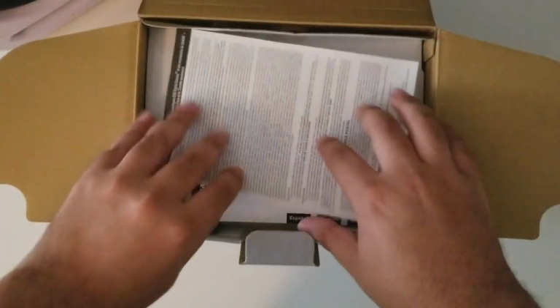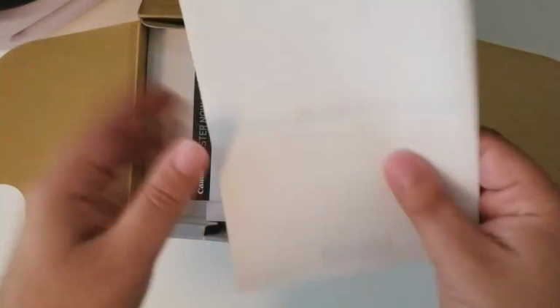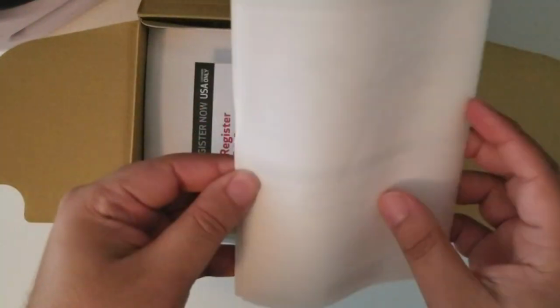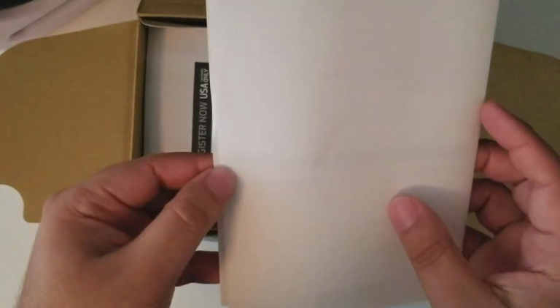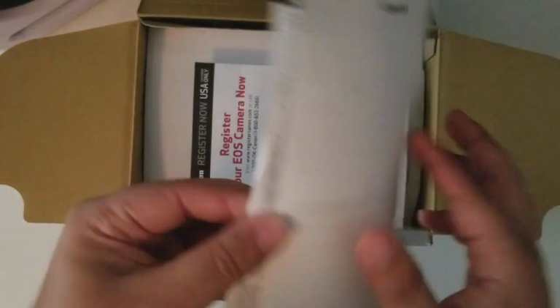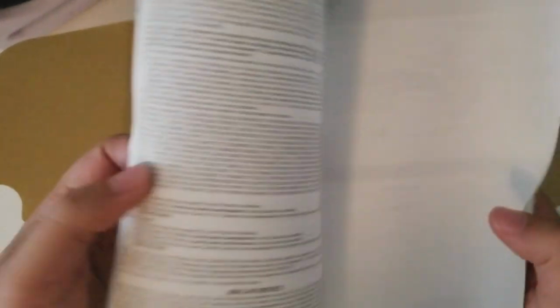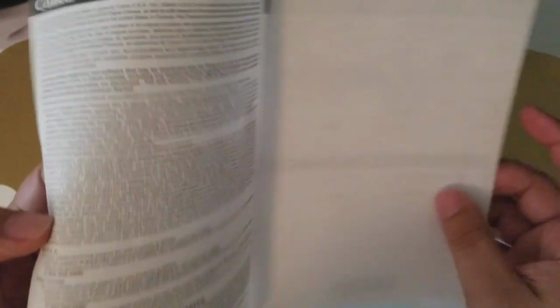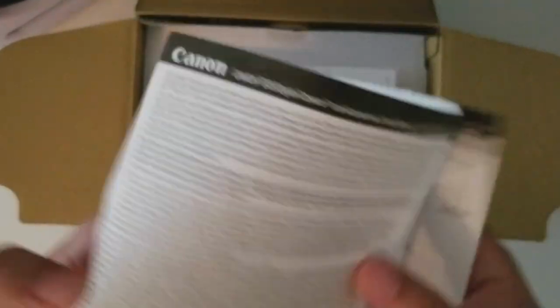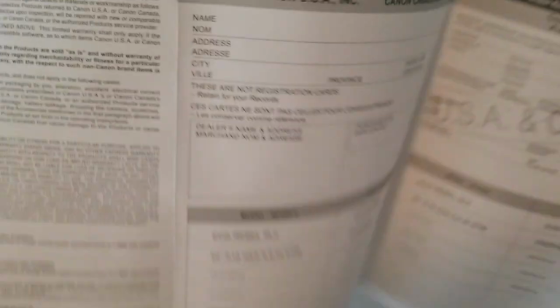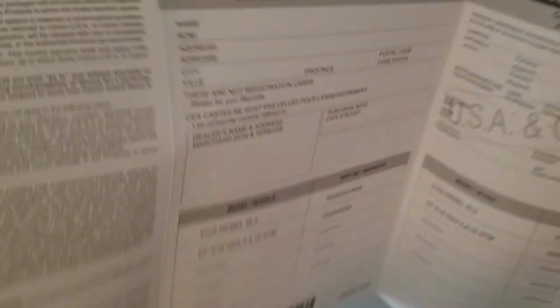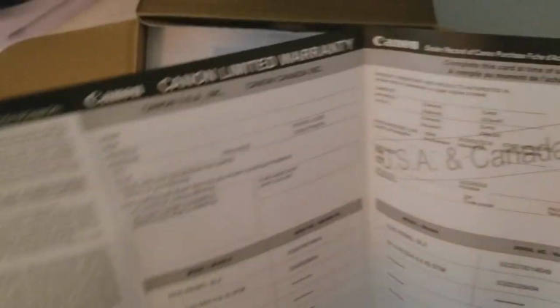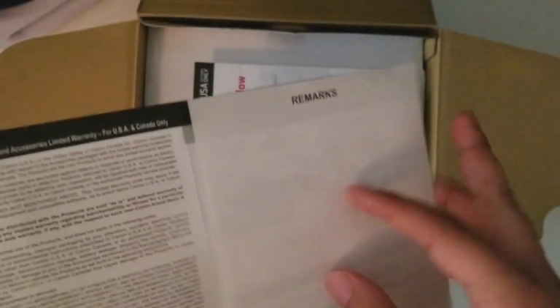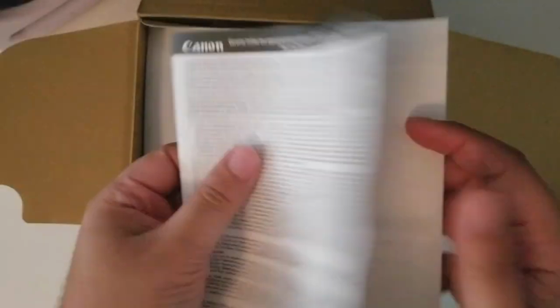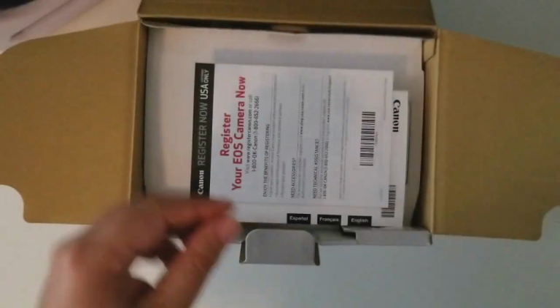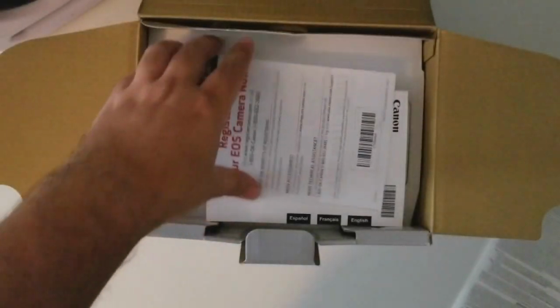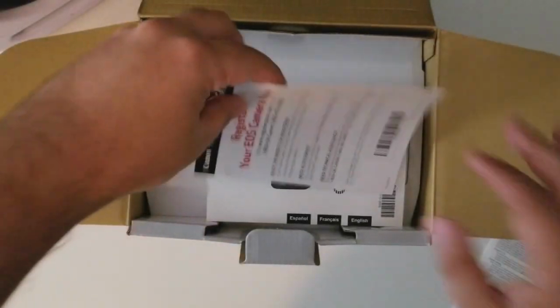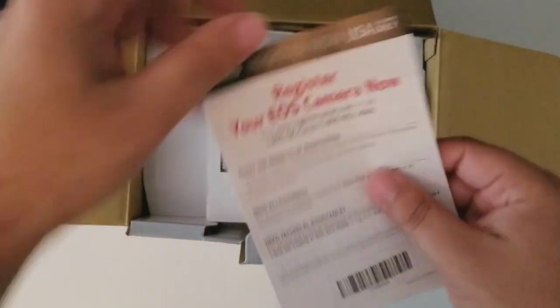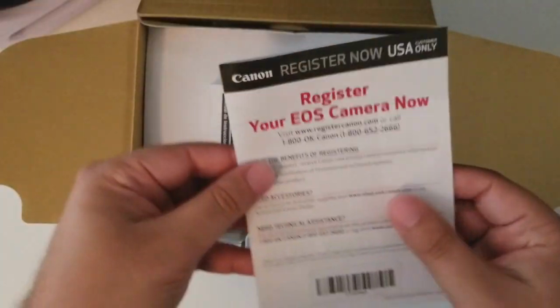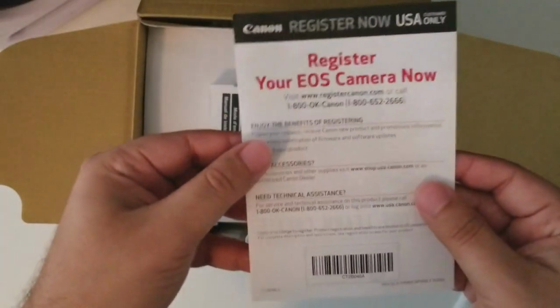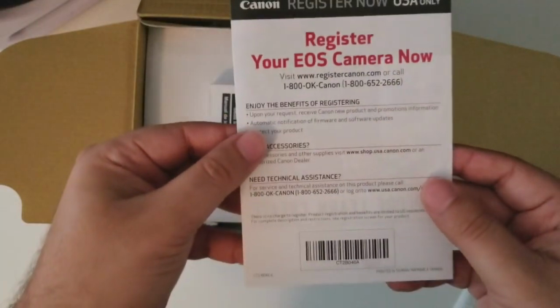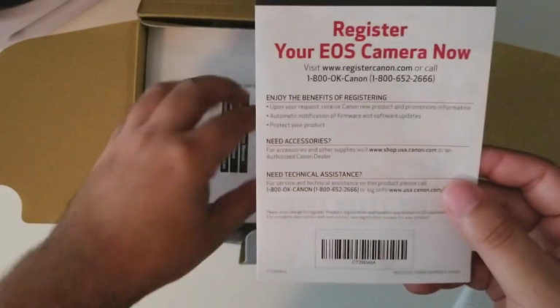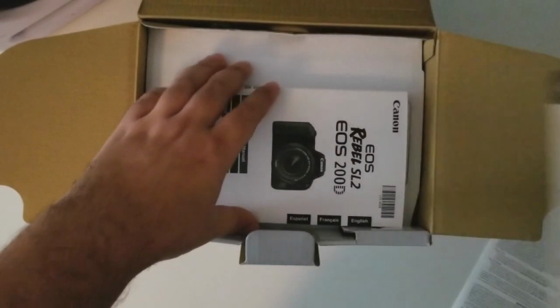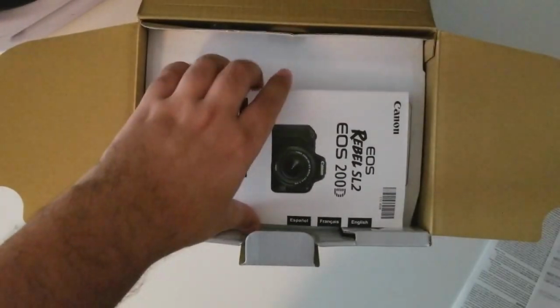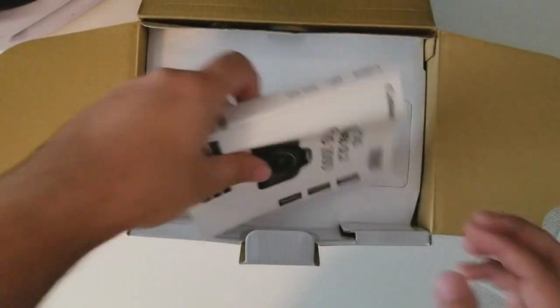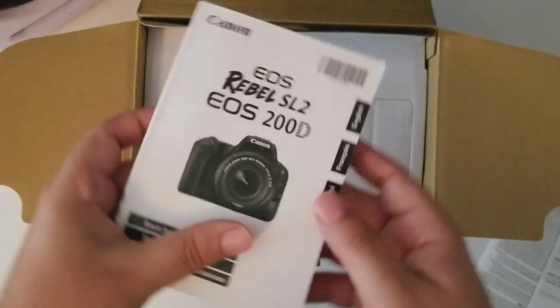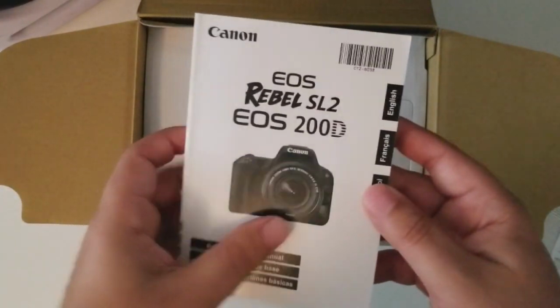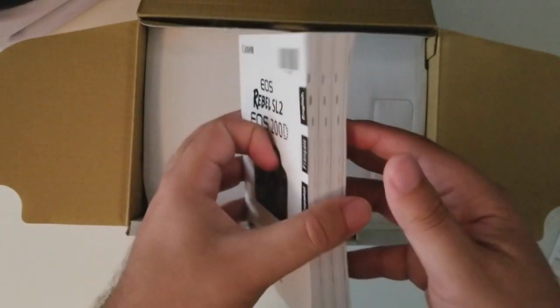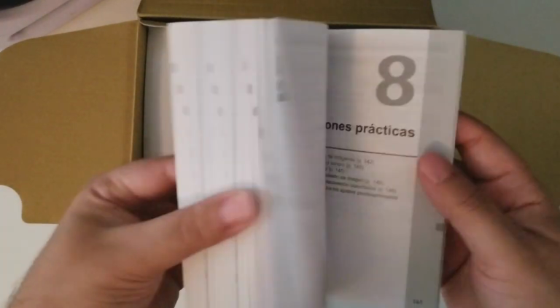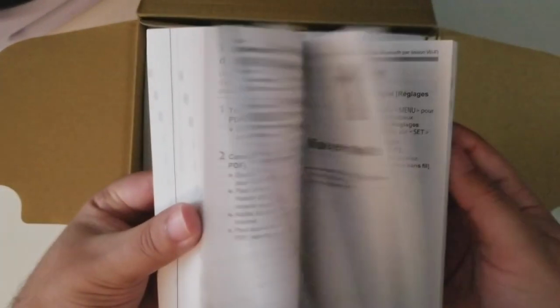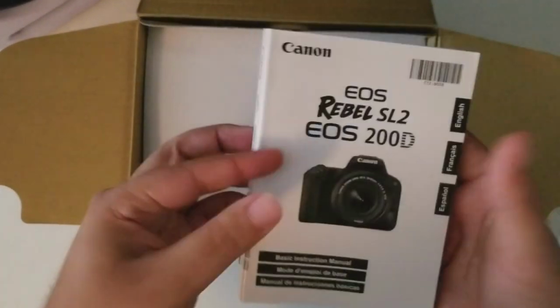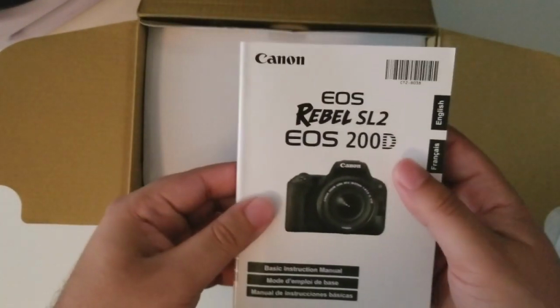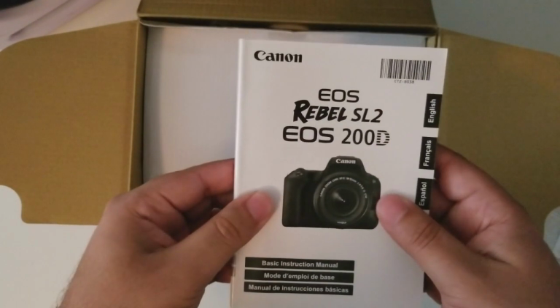The first thing is some remarks because the information and stuff, registration, and the manual for the camera.